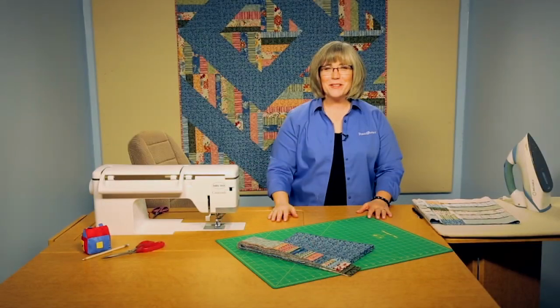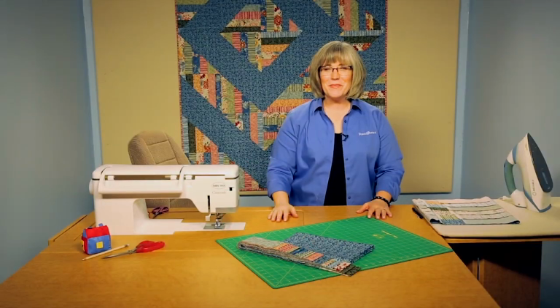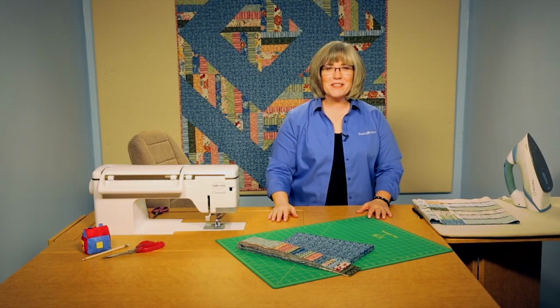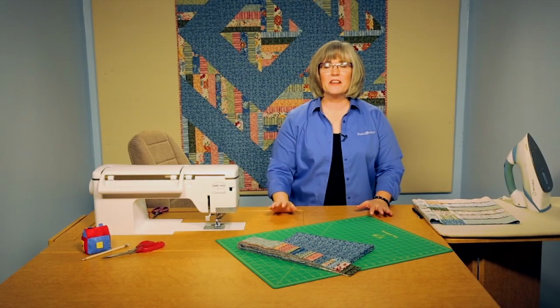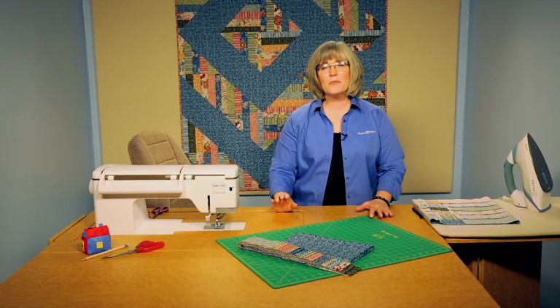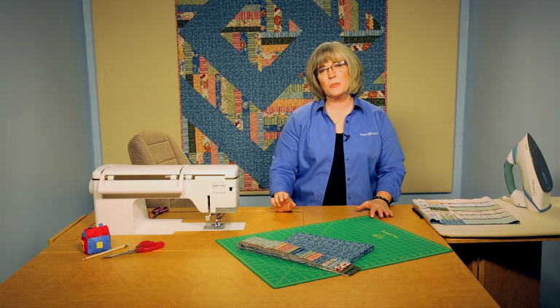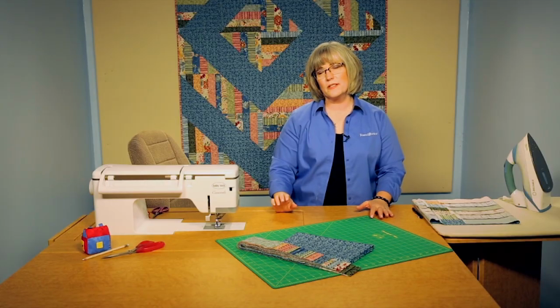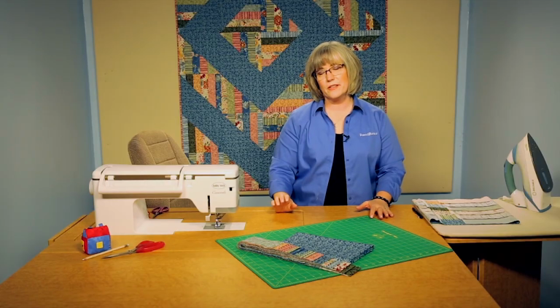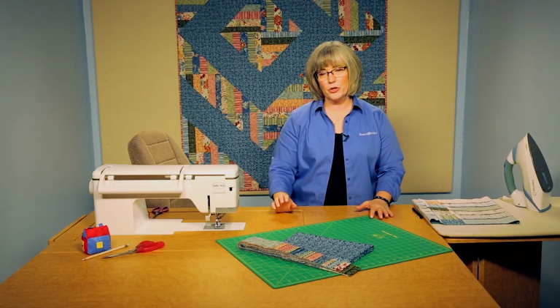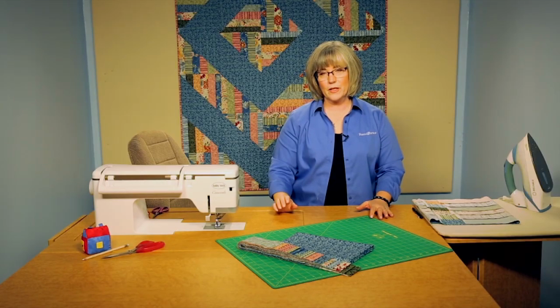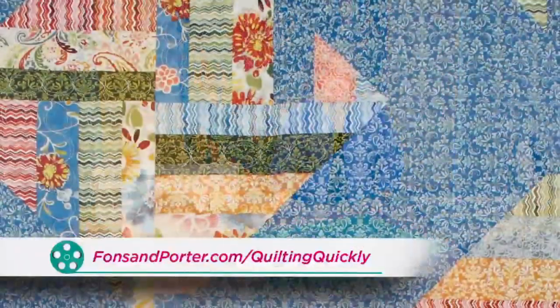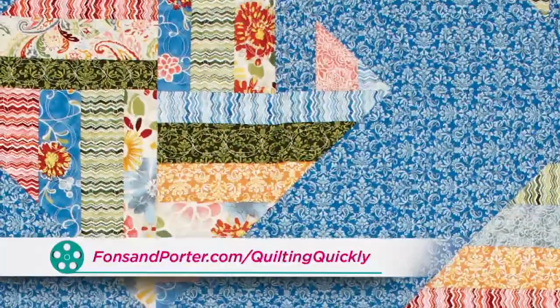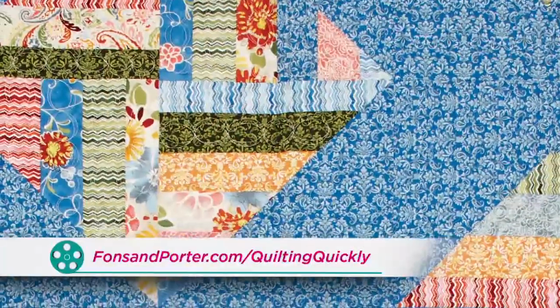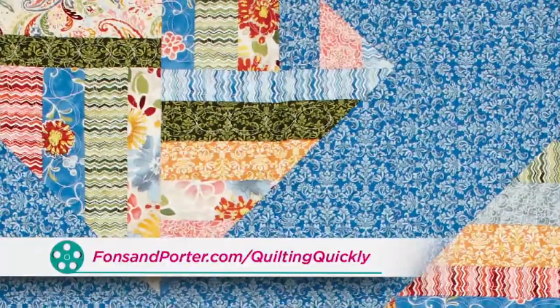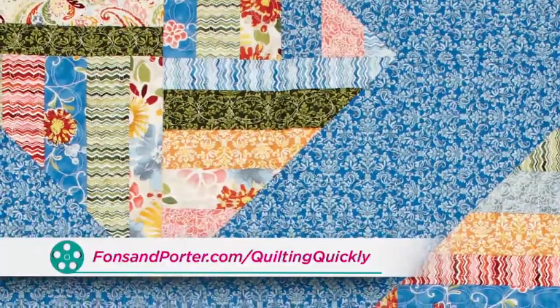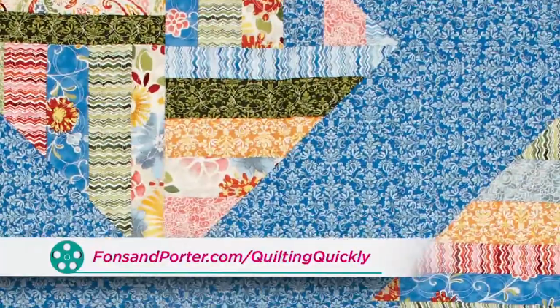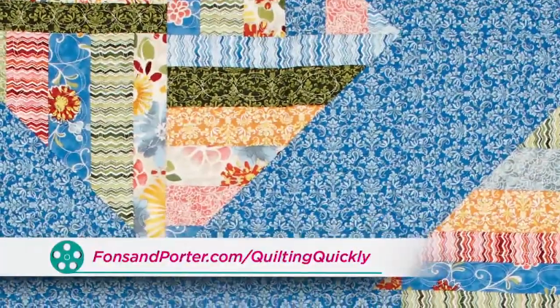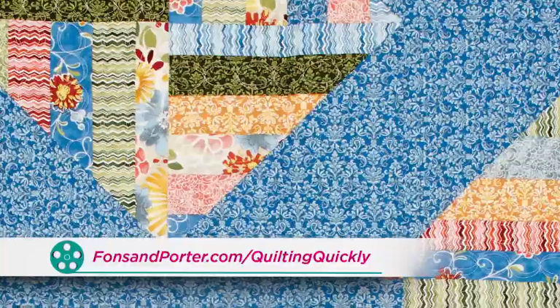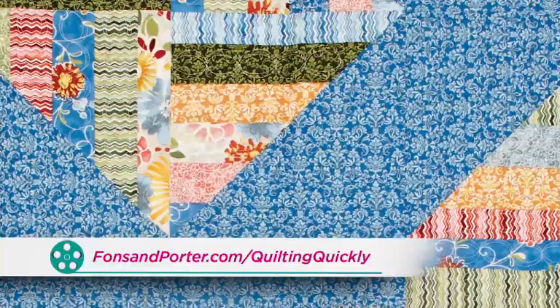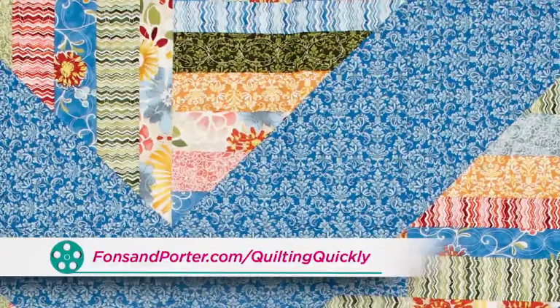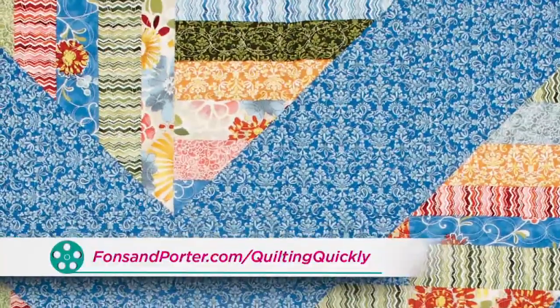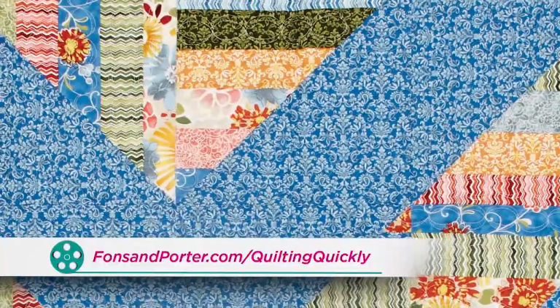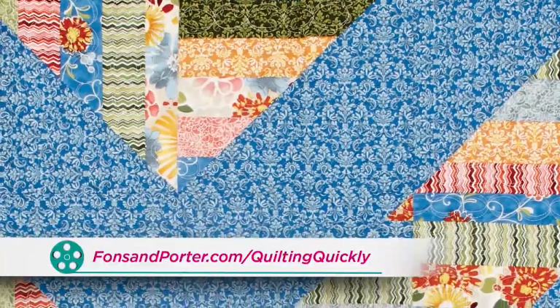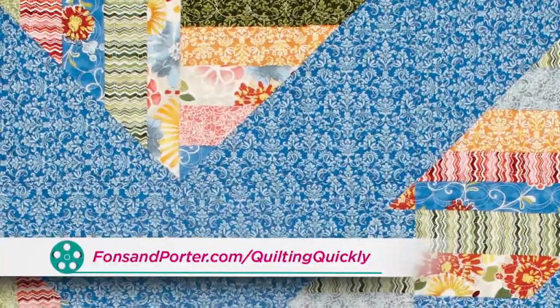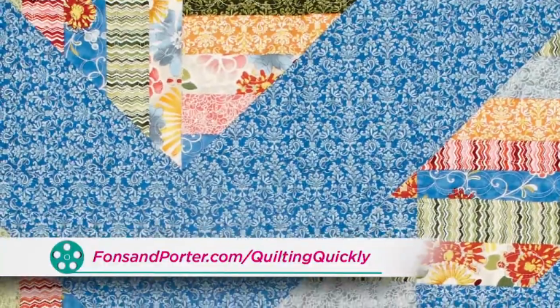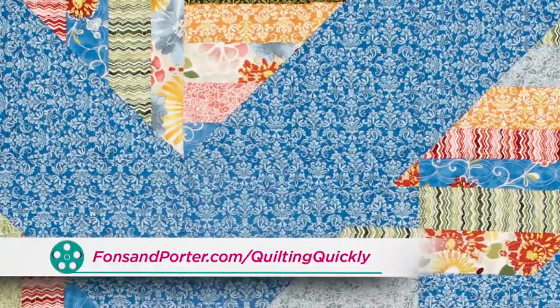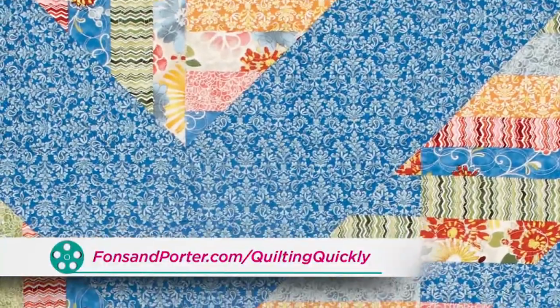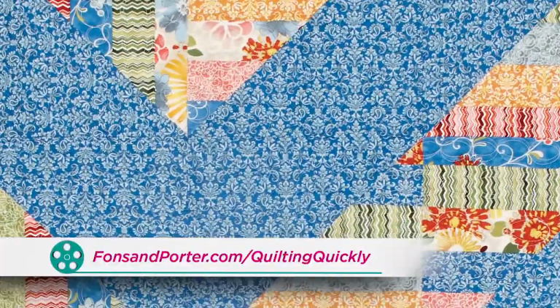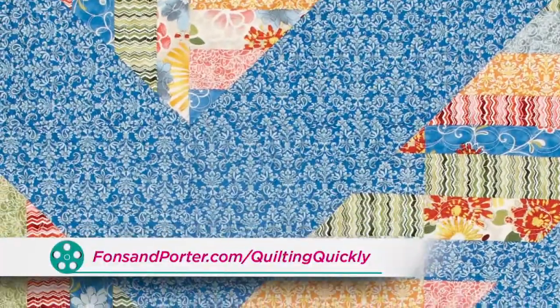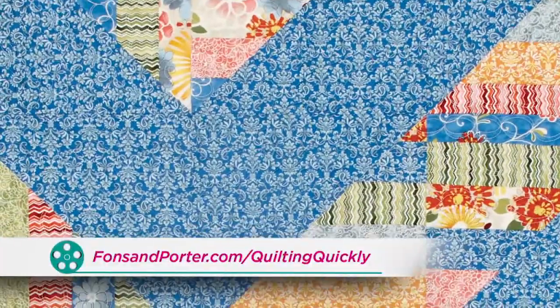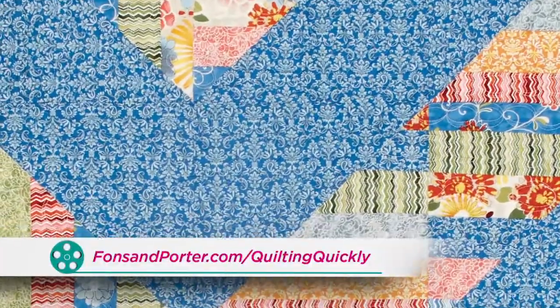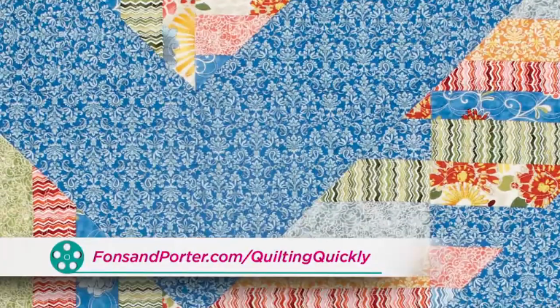Welcome! My name is Colleen Tauchy and I'm a sewing specialist here at Fonson Porter. In this Quilting Quickly tutorial, I'm going to show you how to make the really quick blocks in the quilt called Modern Barn Raising. If you'd like to purchase this pattern, please visit our website.